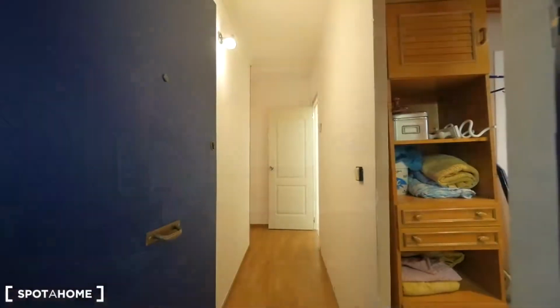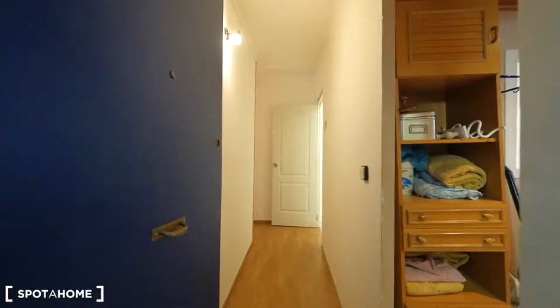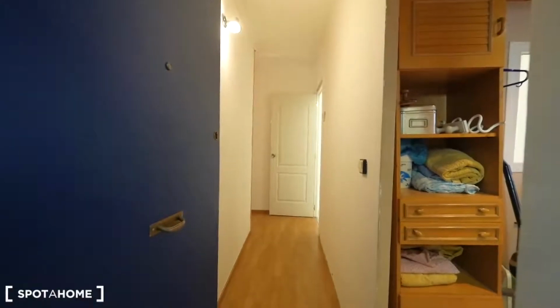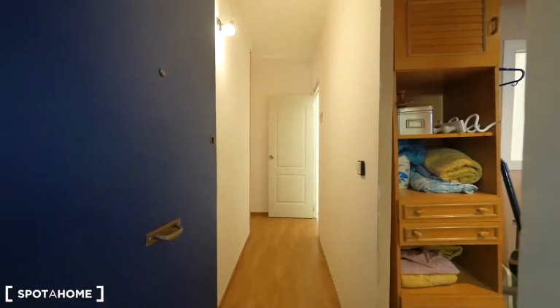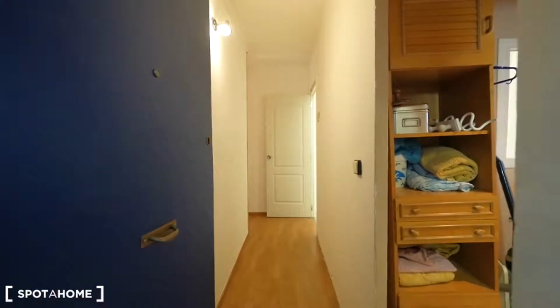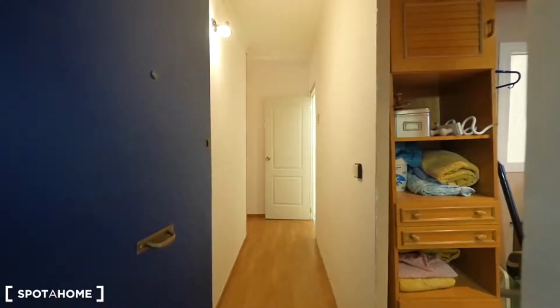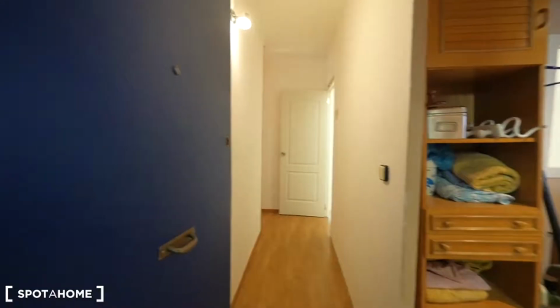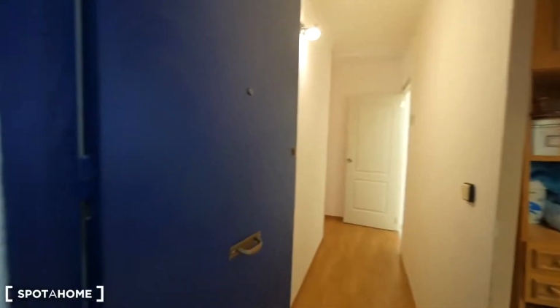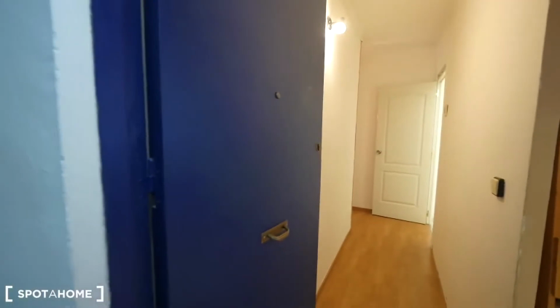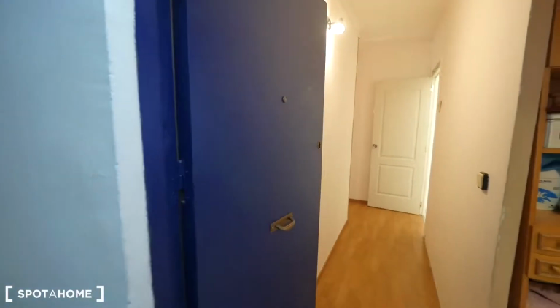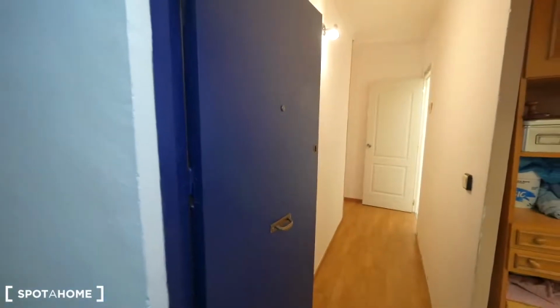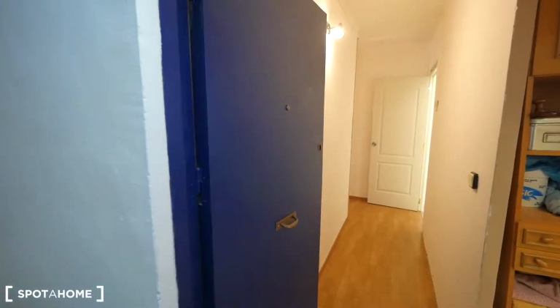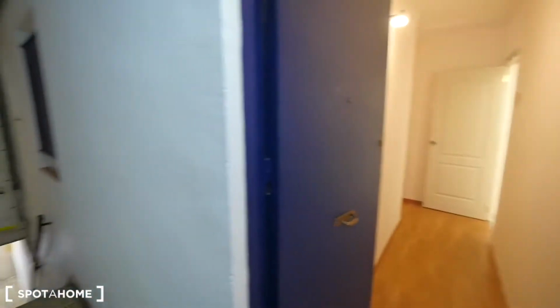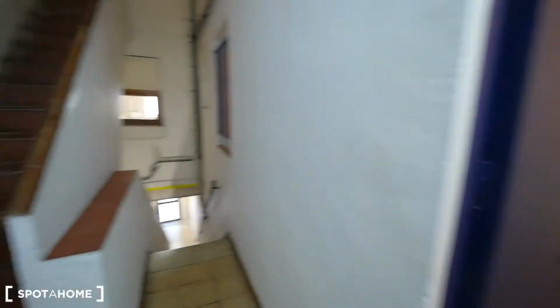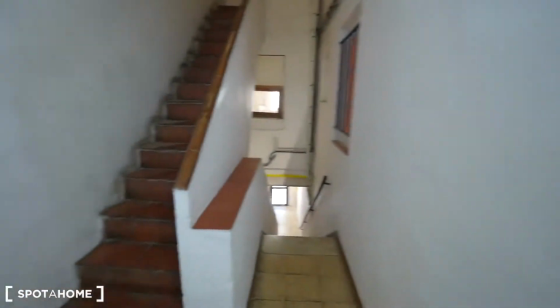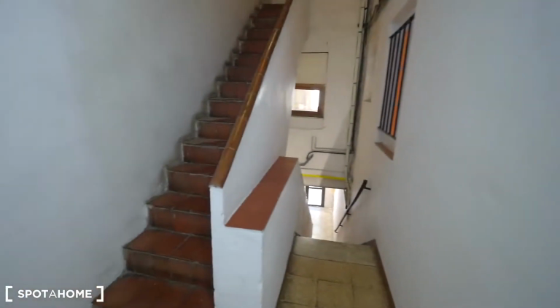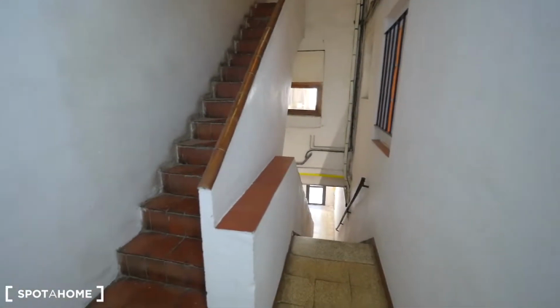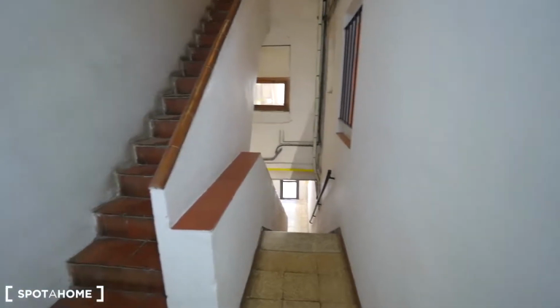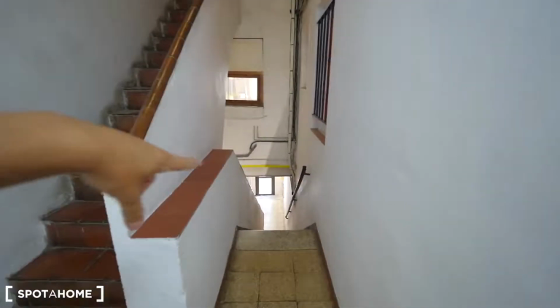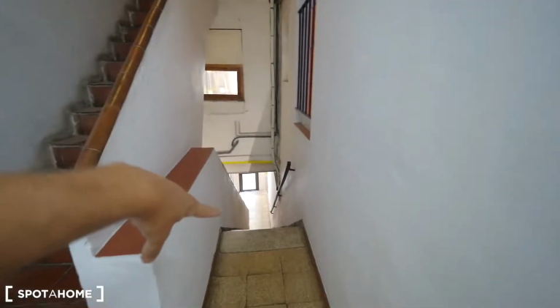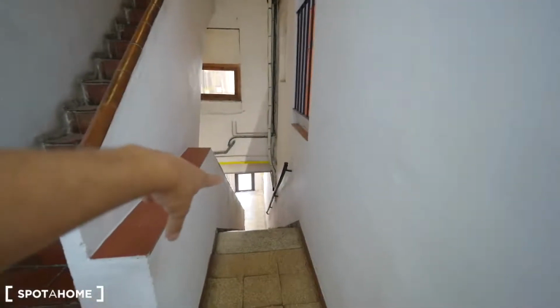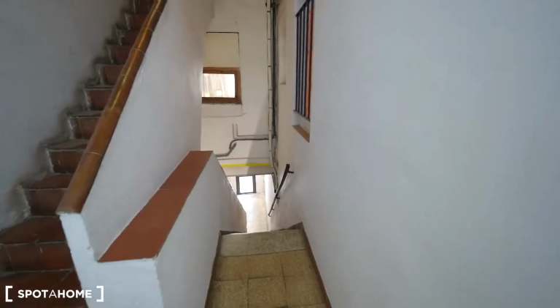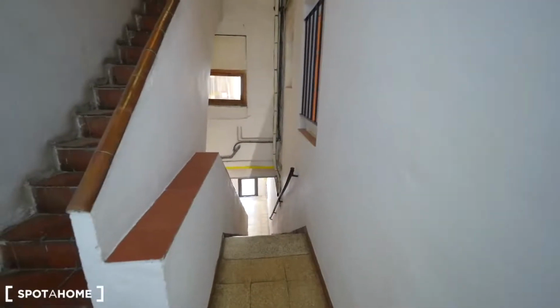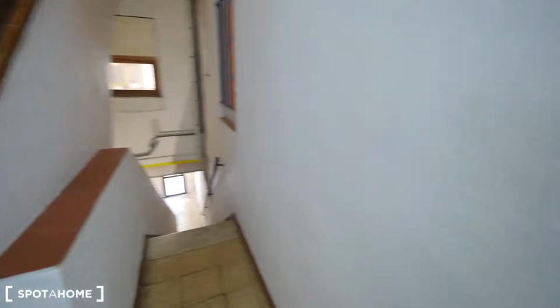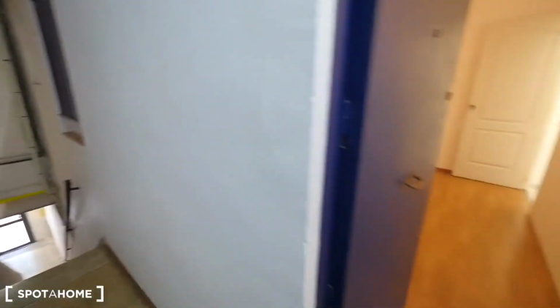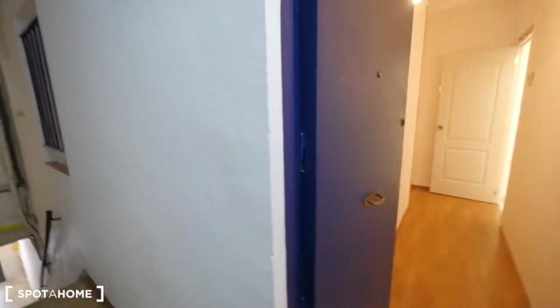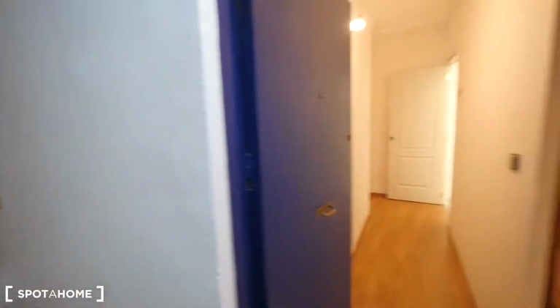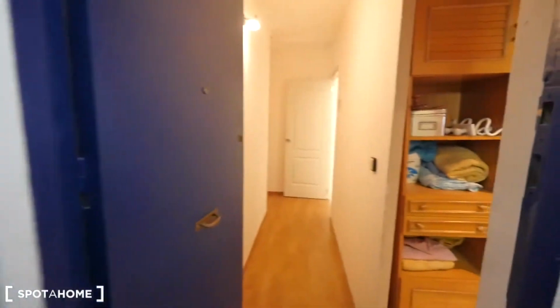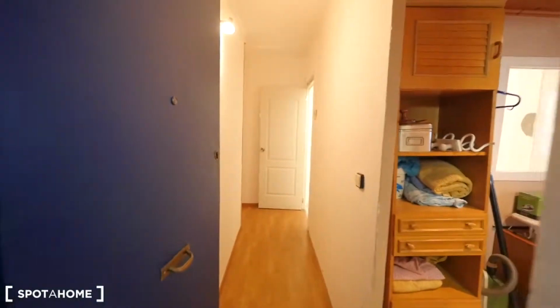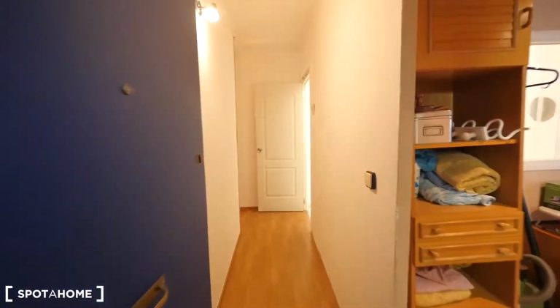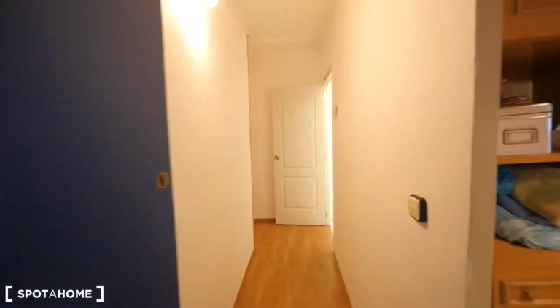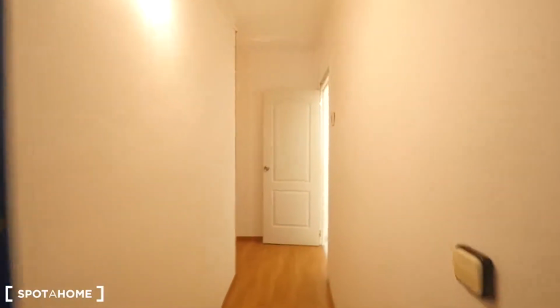Here we have the entrance to our apartment. This is the first floor, with the blue door. Here are the stairs — just one floor from the street door. There's no elevator, but it's just one floor so you don't need it.